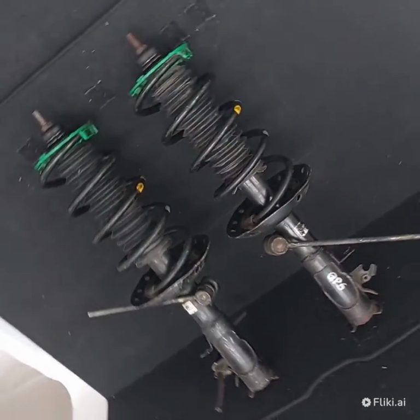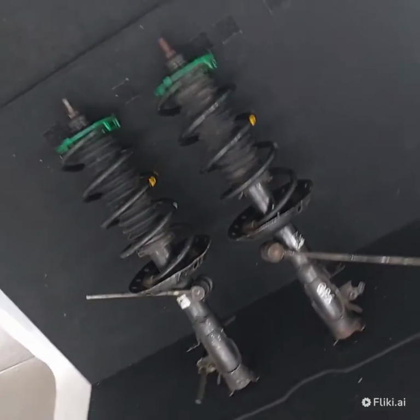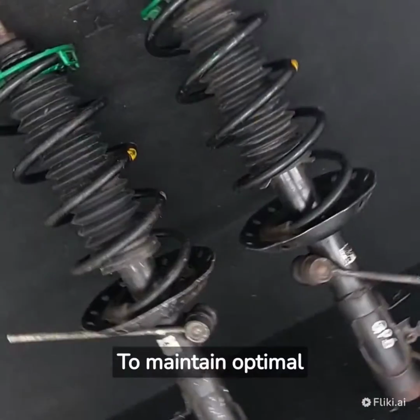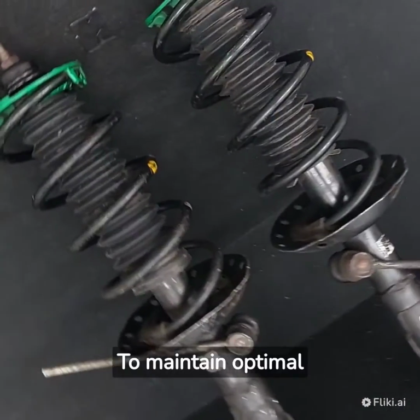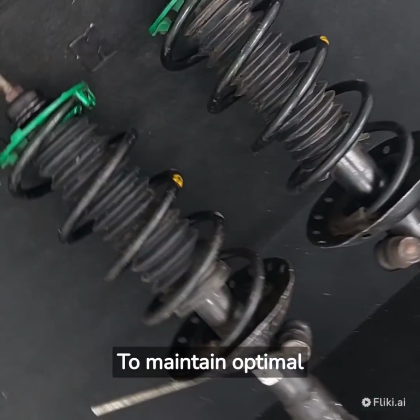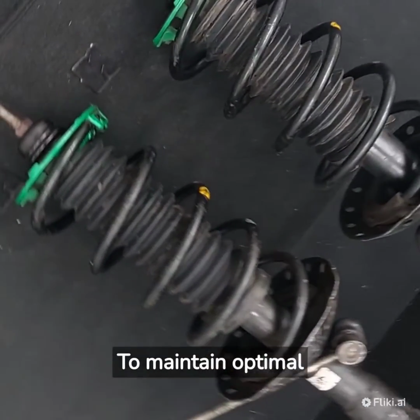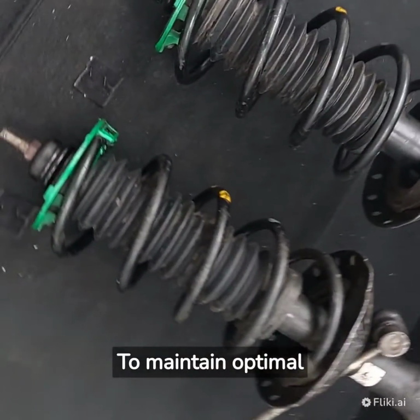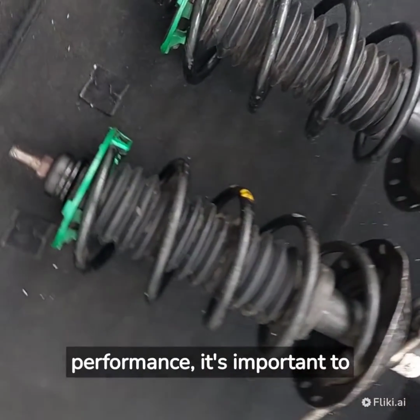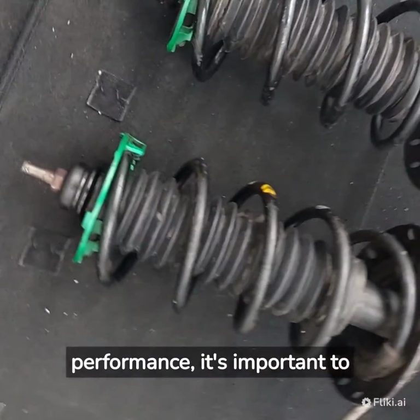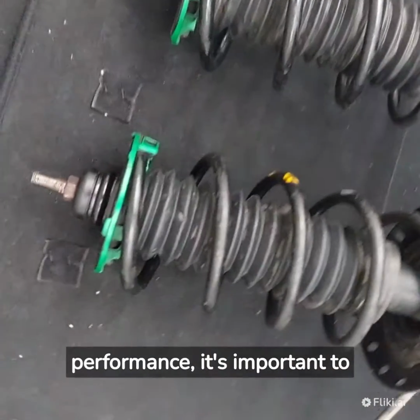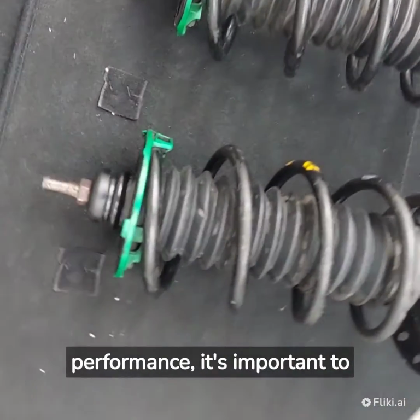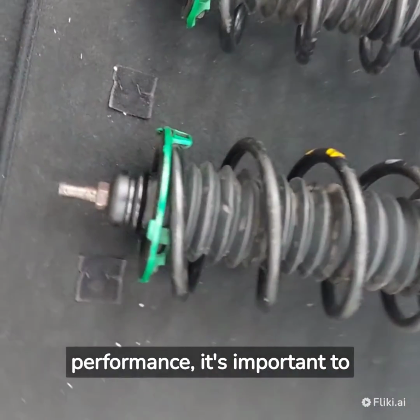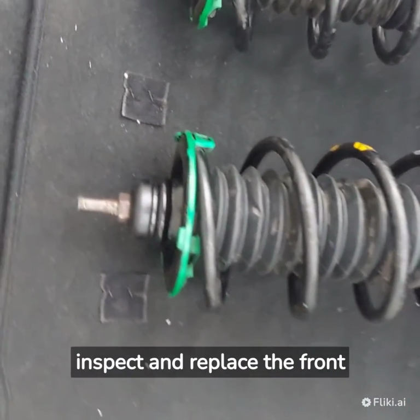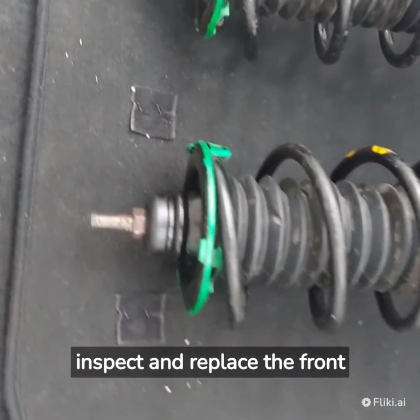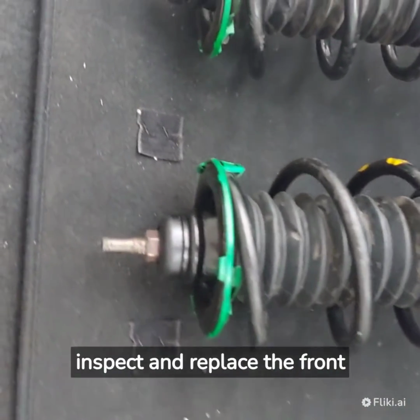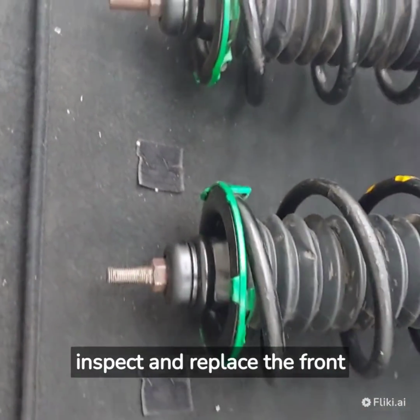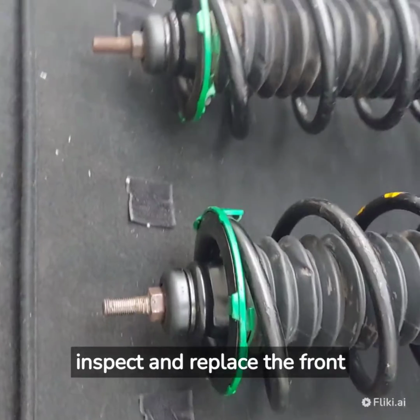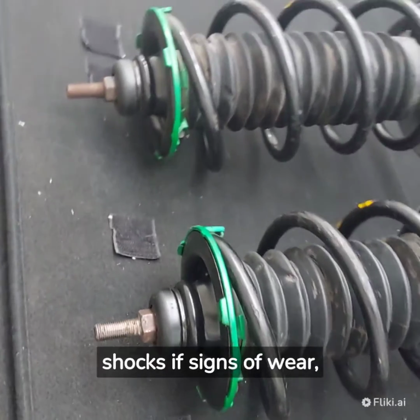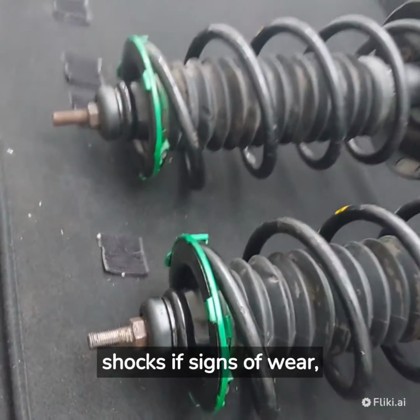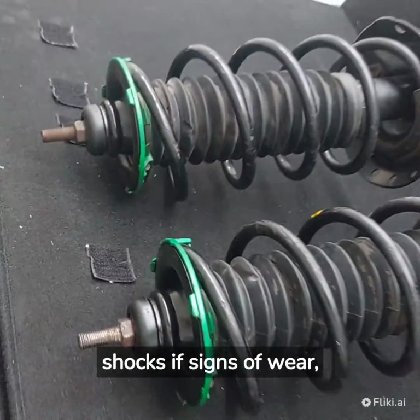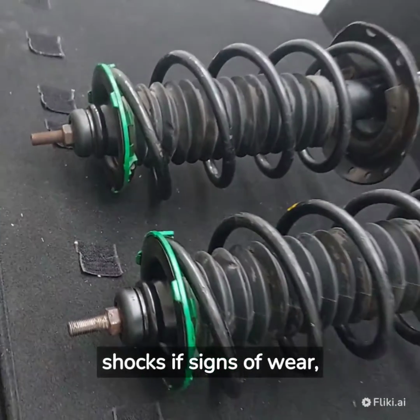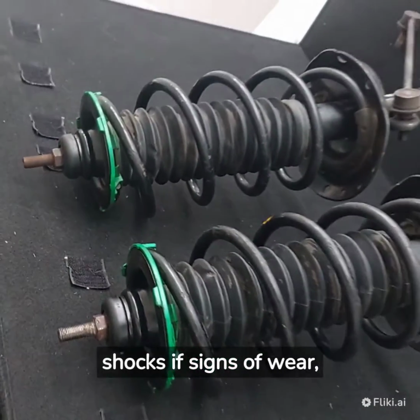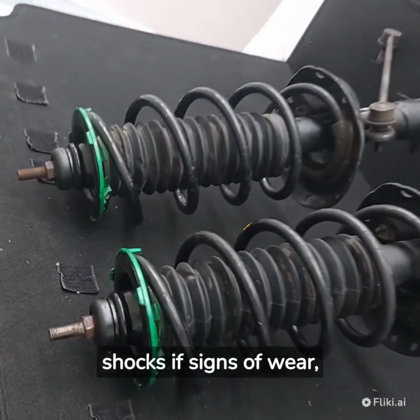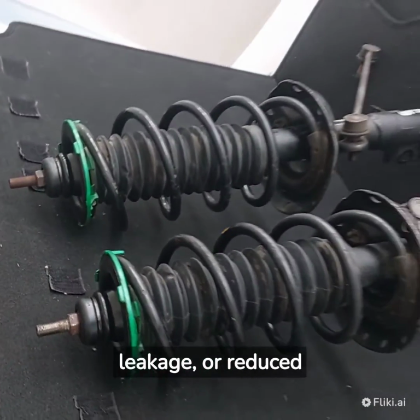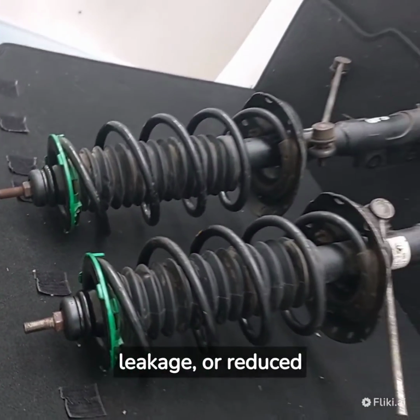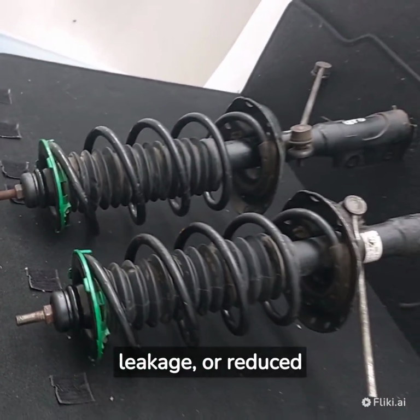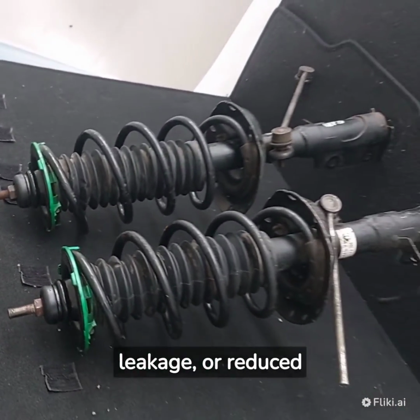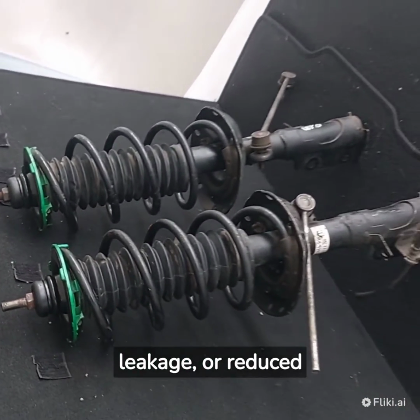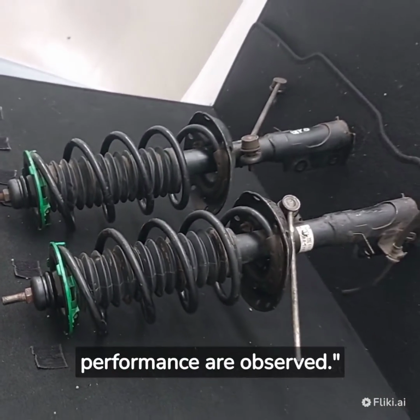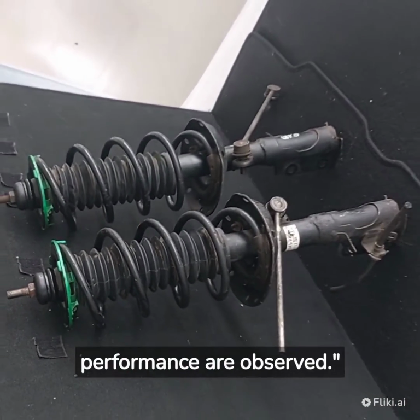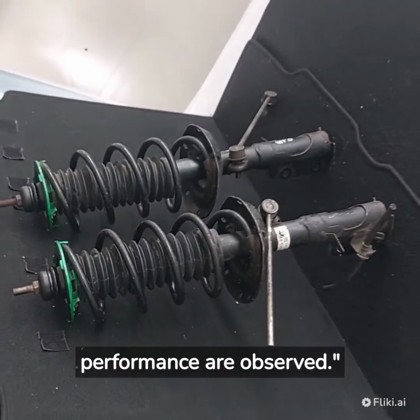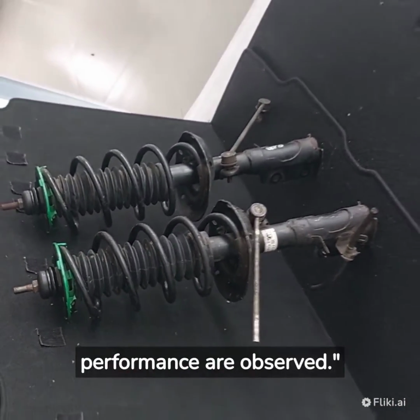To maintain optimal performance, it's important to inspect and replace the front shocks if signs of wear, leakage, or reduced performance are observed.